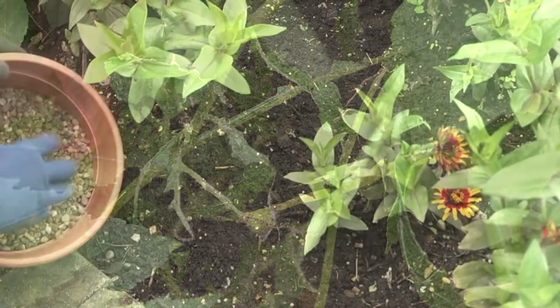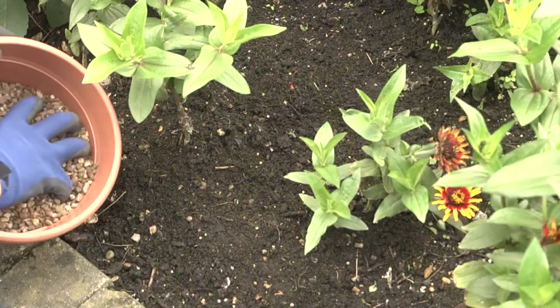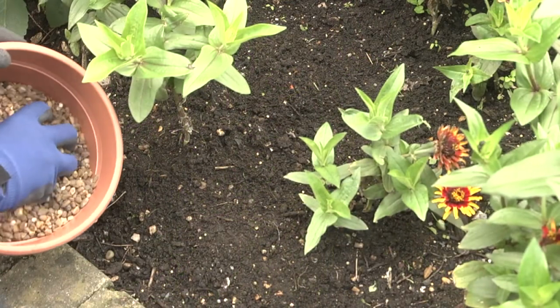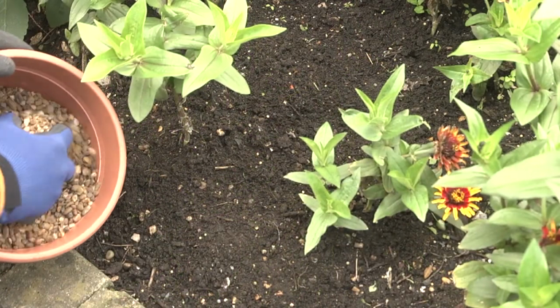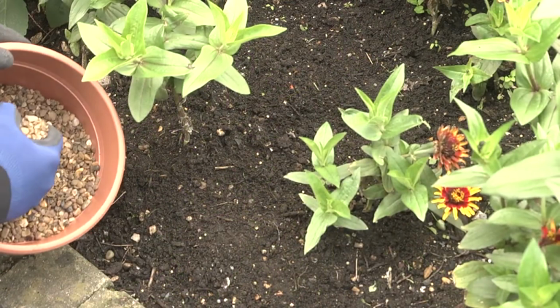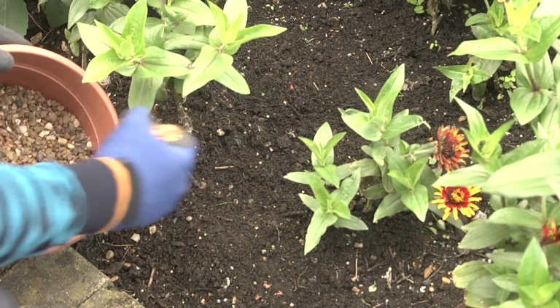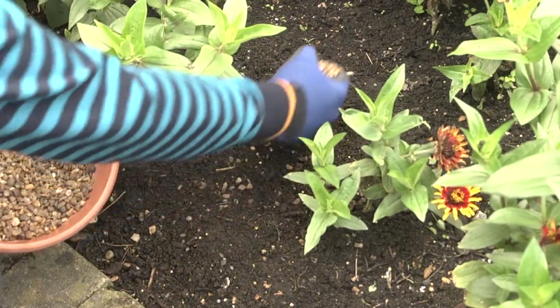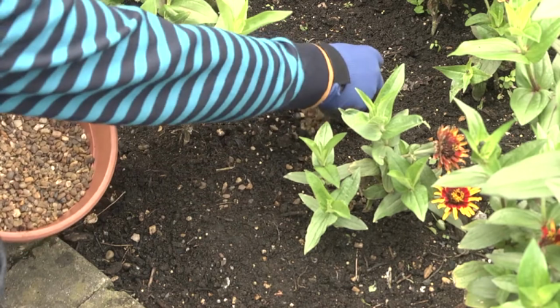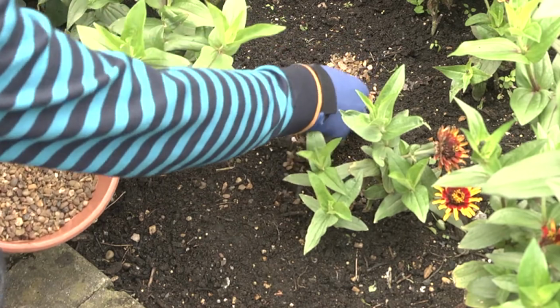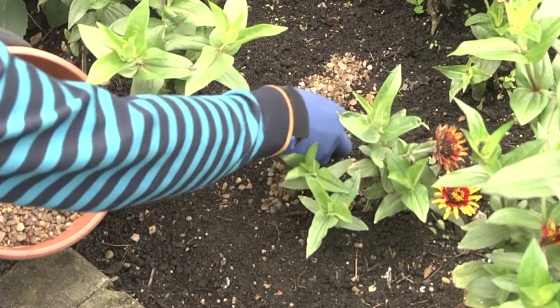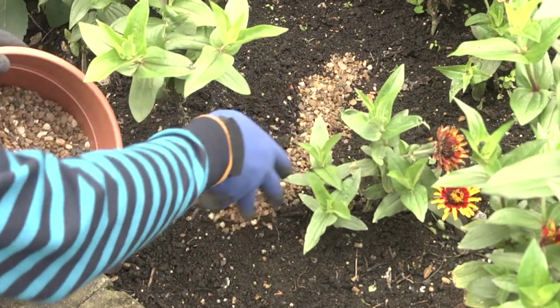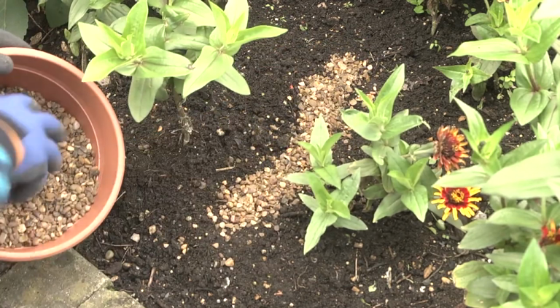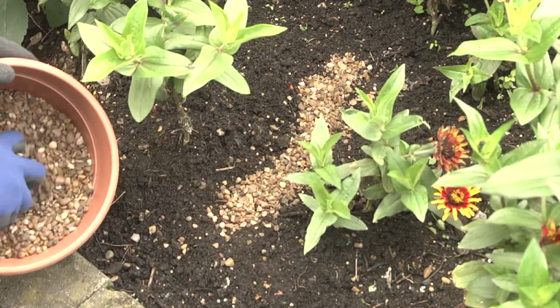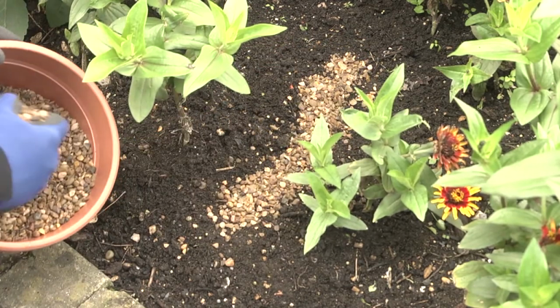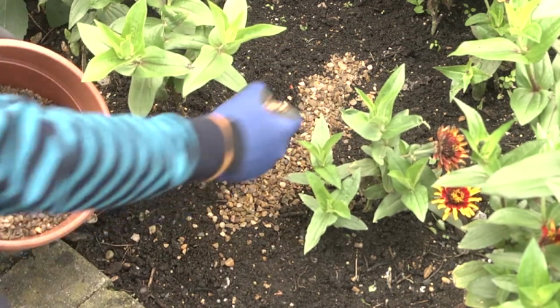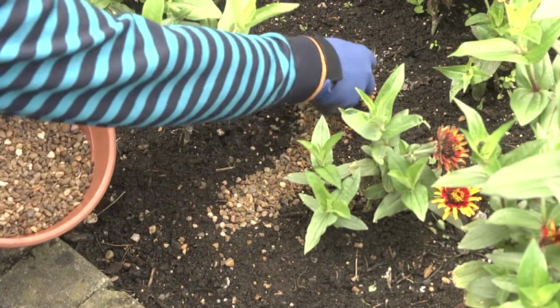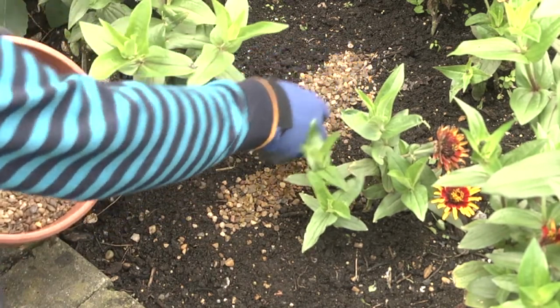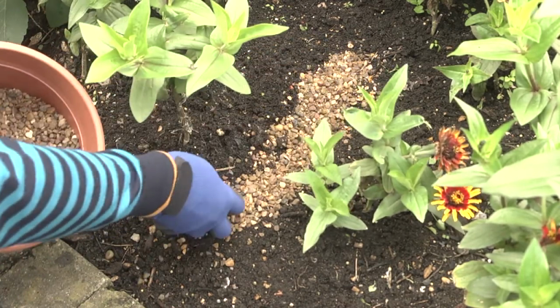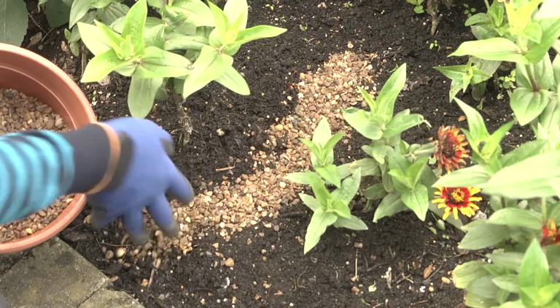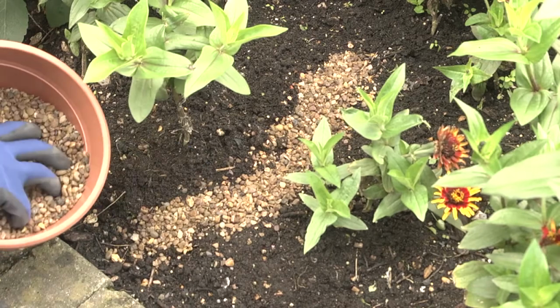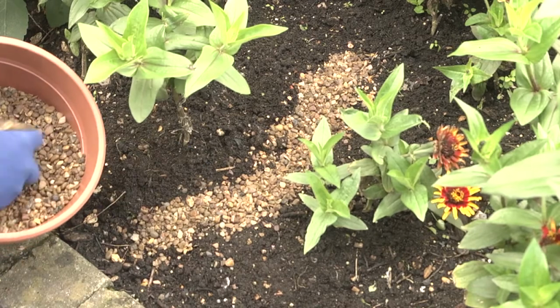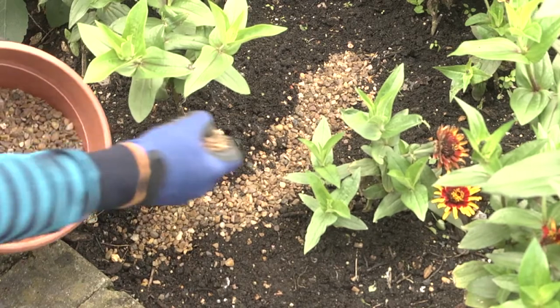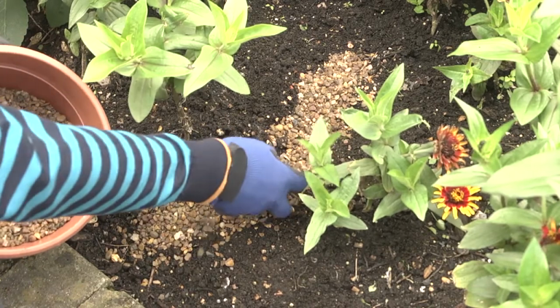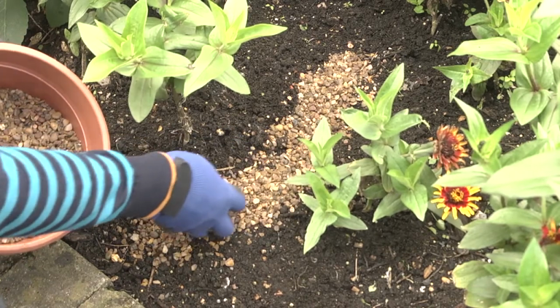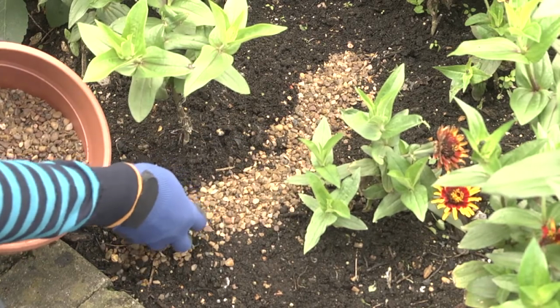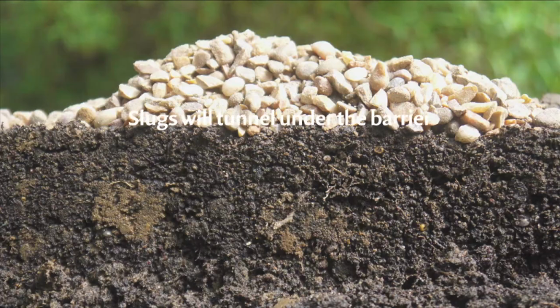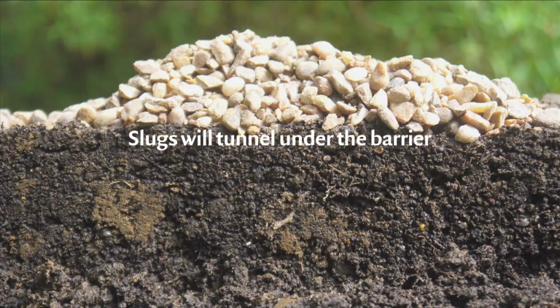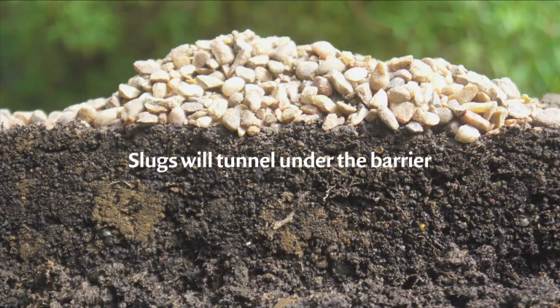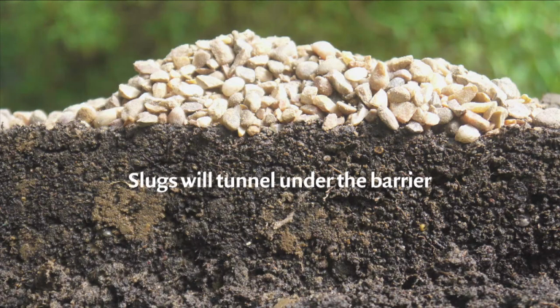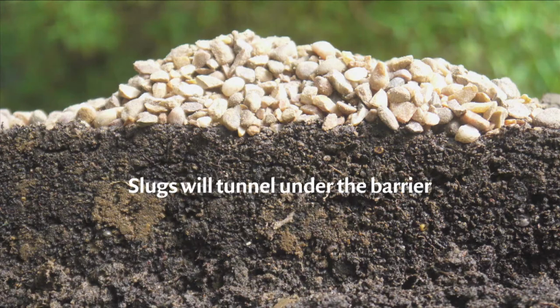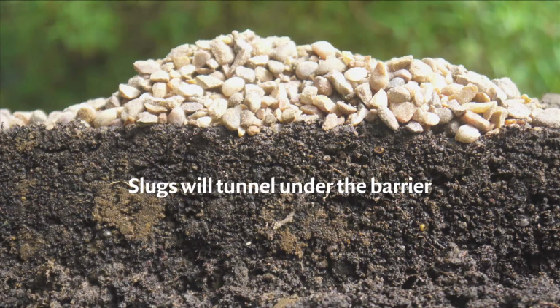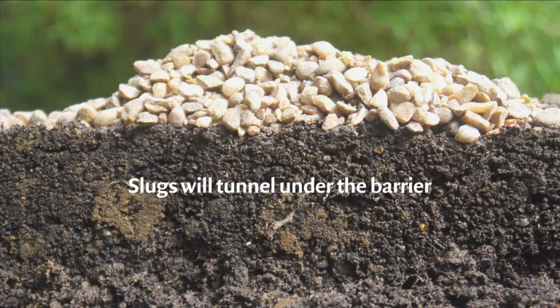Creating barriers around plants with grit, eggshells or other sharp materials isn't particularly successful. Most of the slugs that do most damage live in the soil, so they tunnel under the barrier and attack your plants.